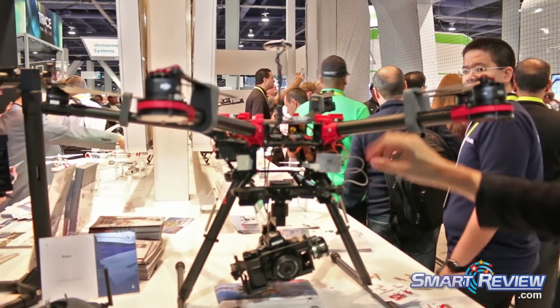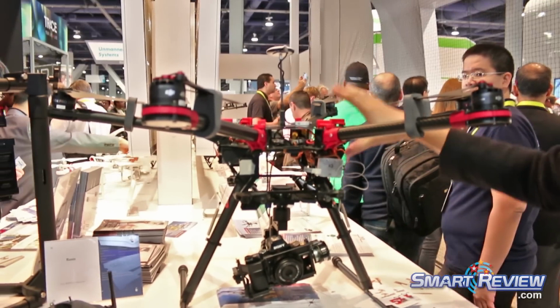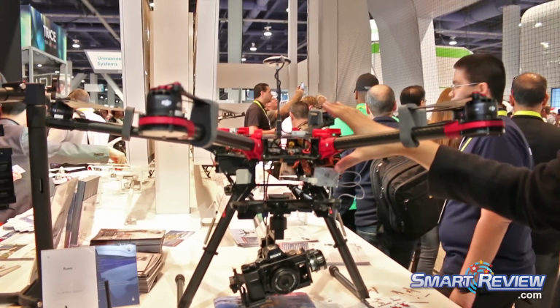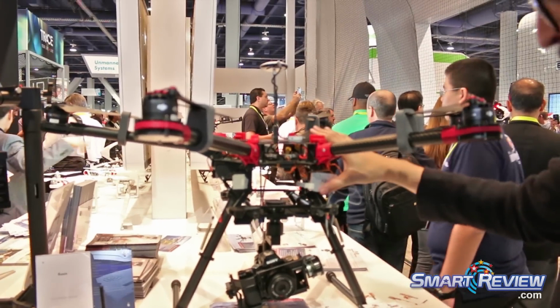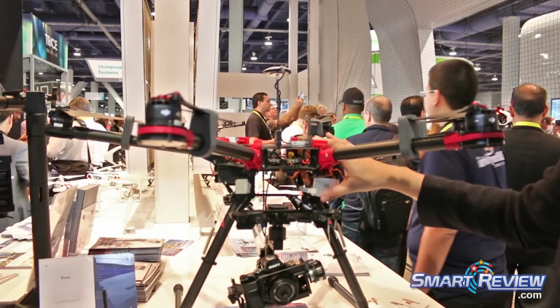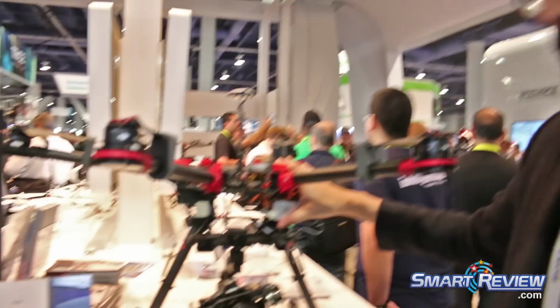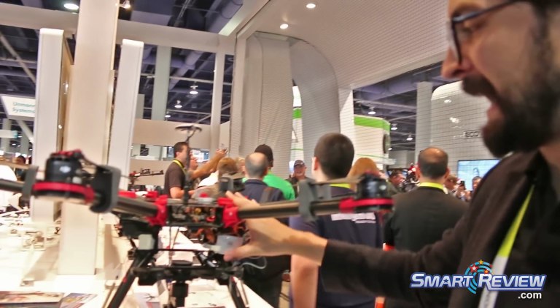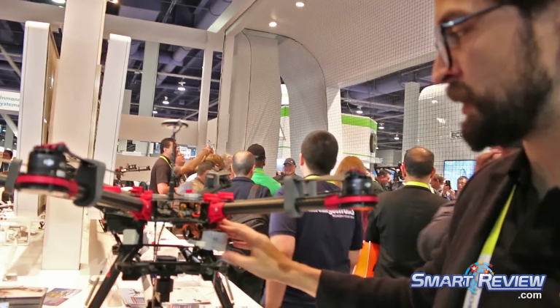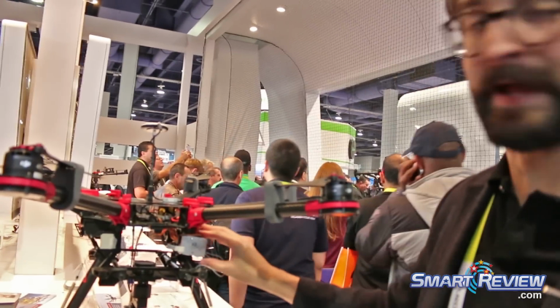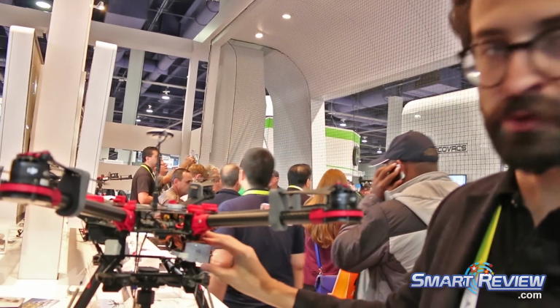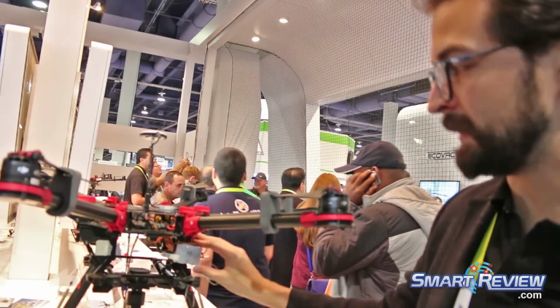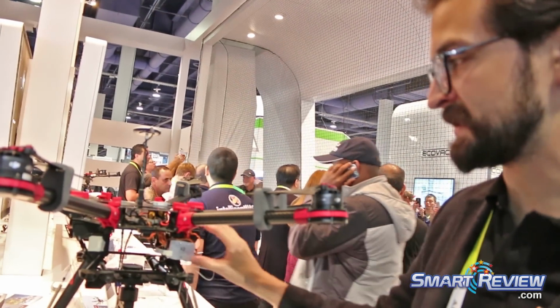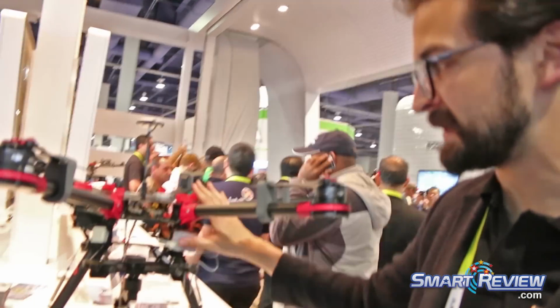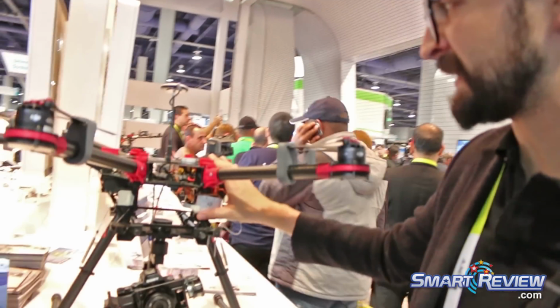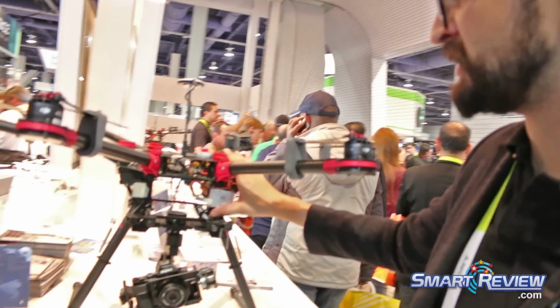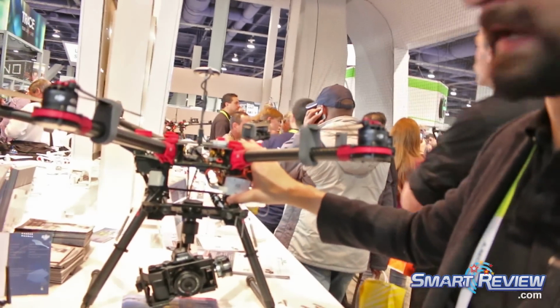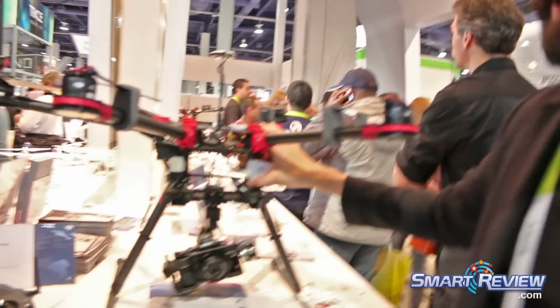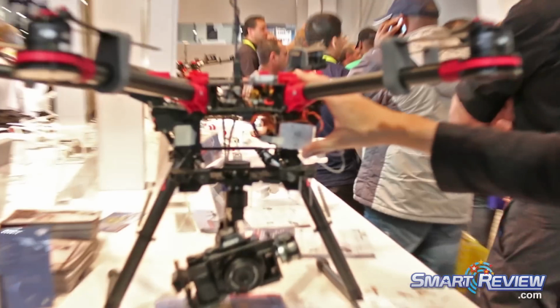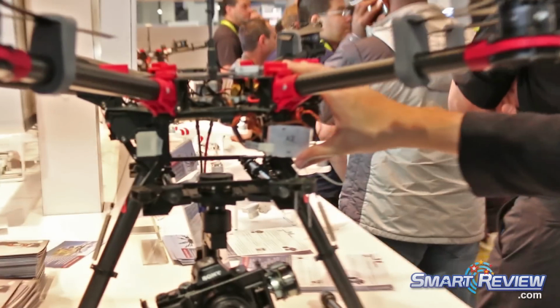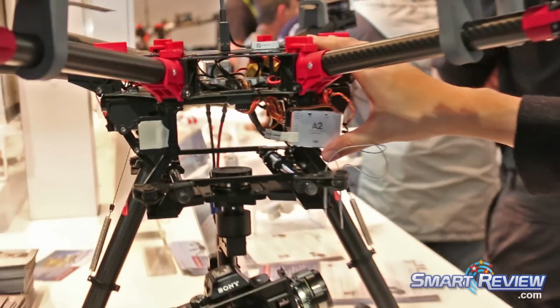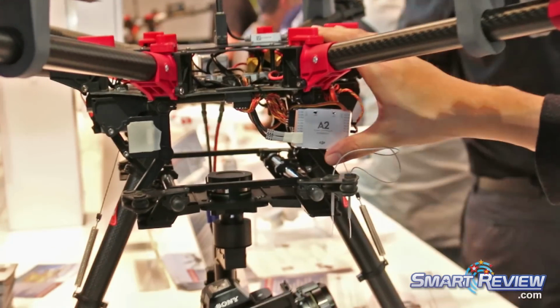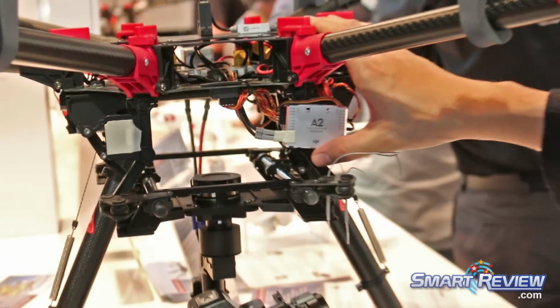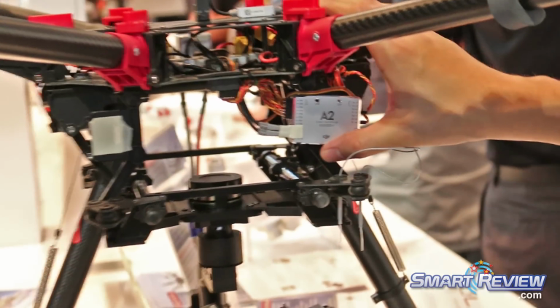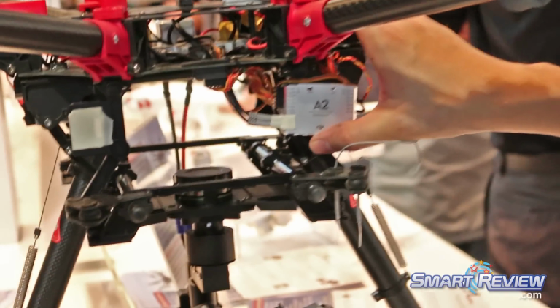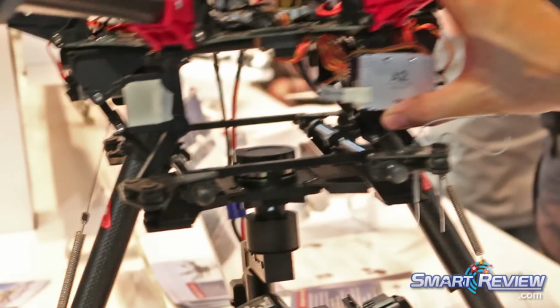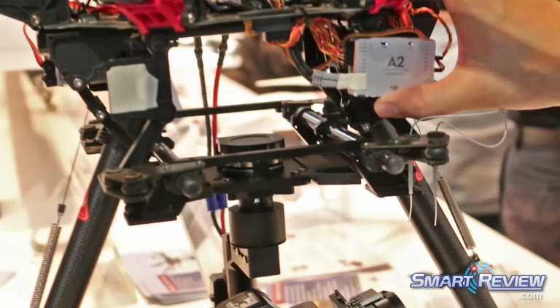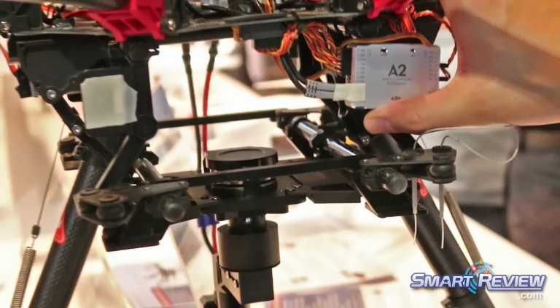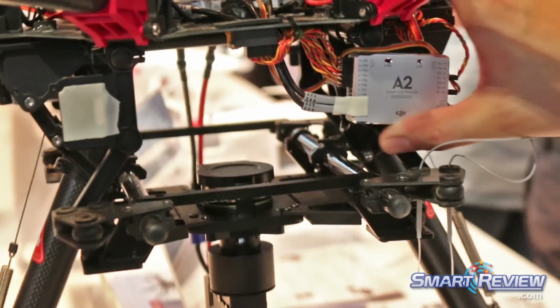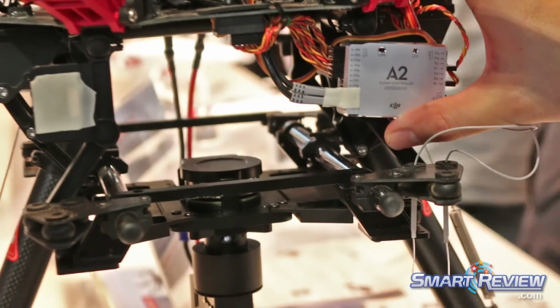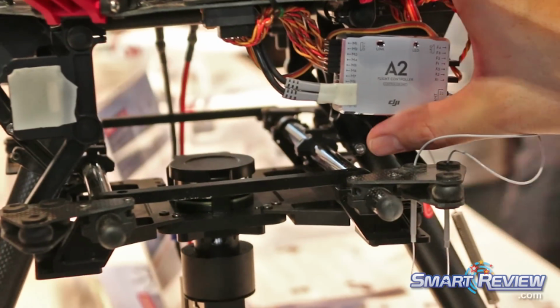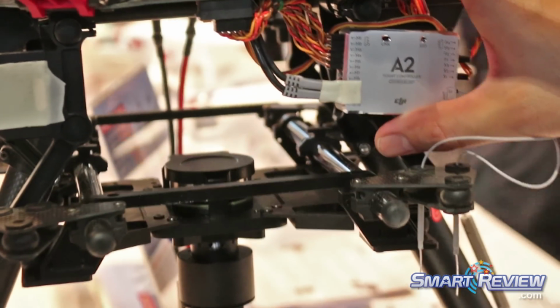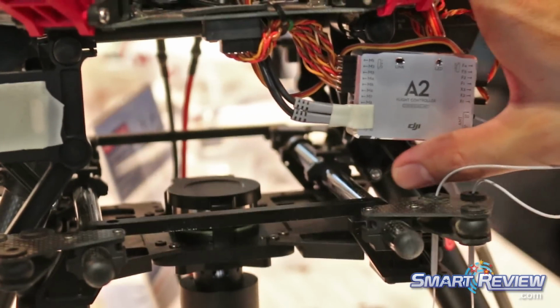It's got a really high quality 8.2 flight controller. This is something that DJI has been really well known for — the quality of our flight controller and stabilization systems.